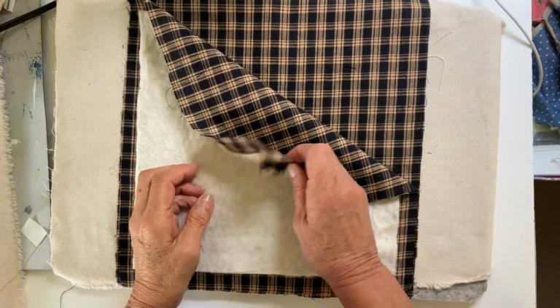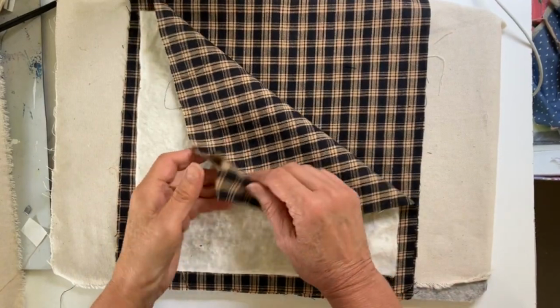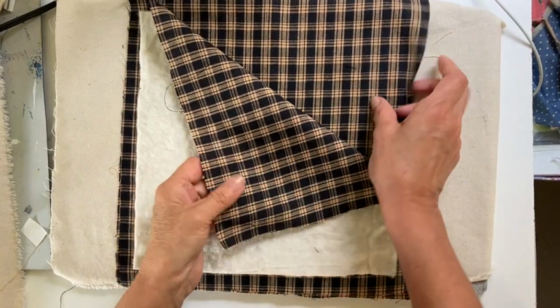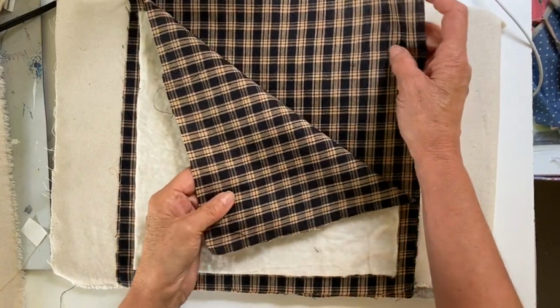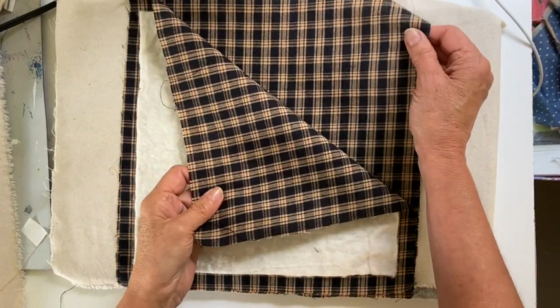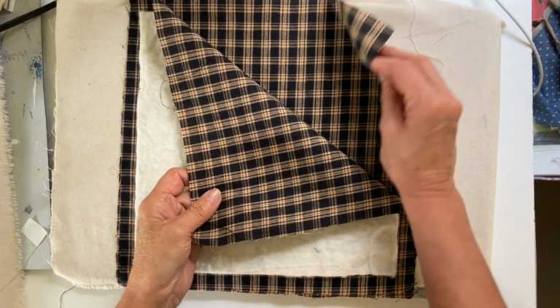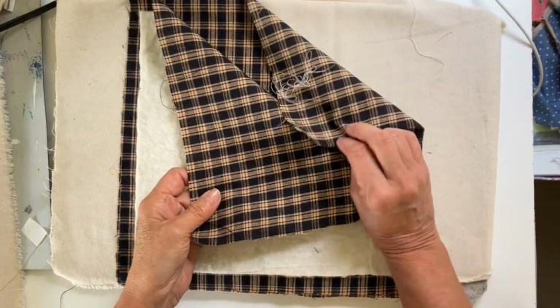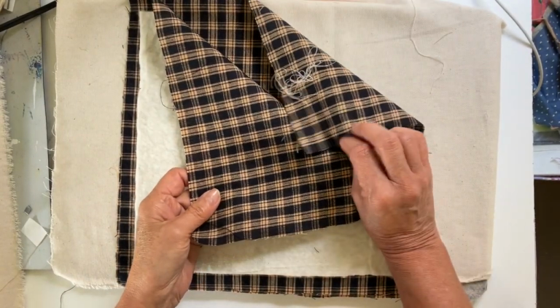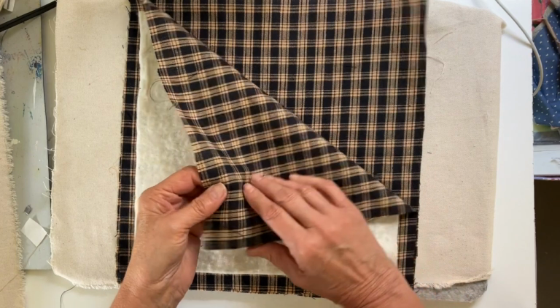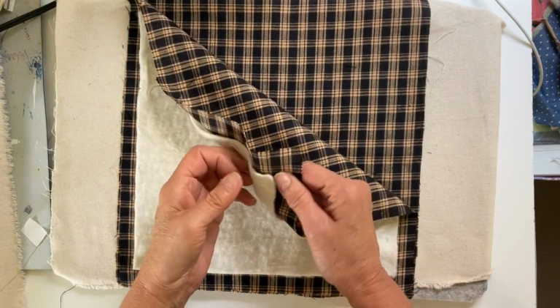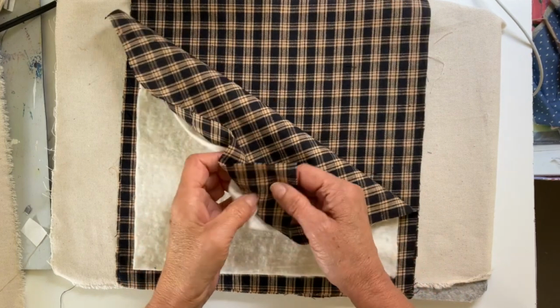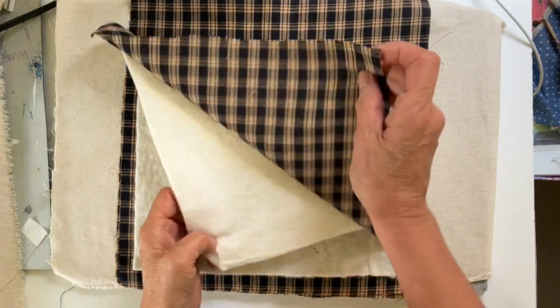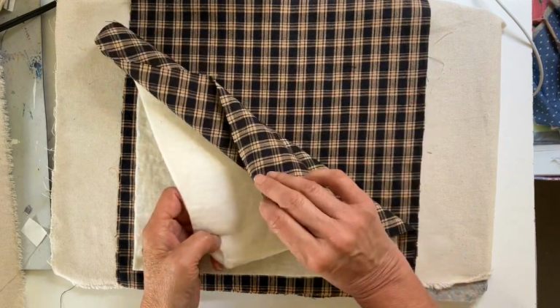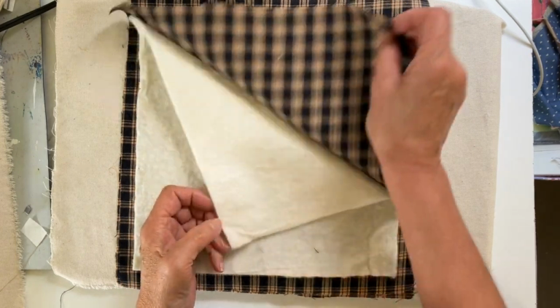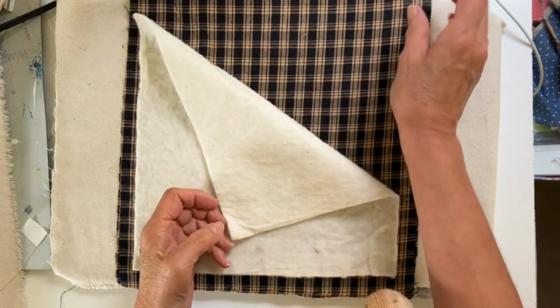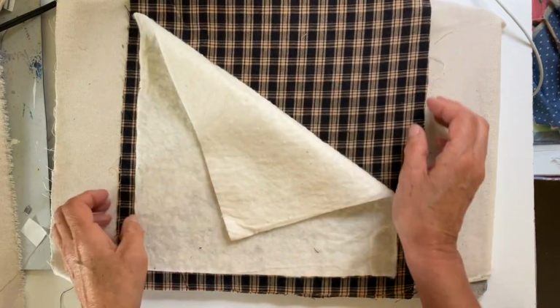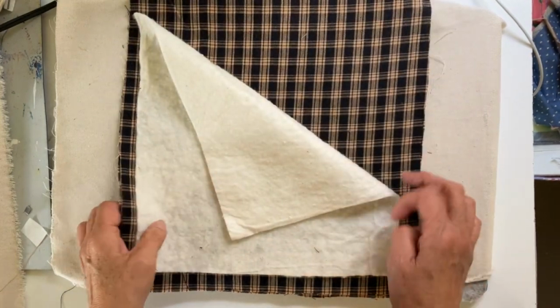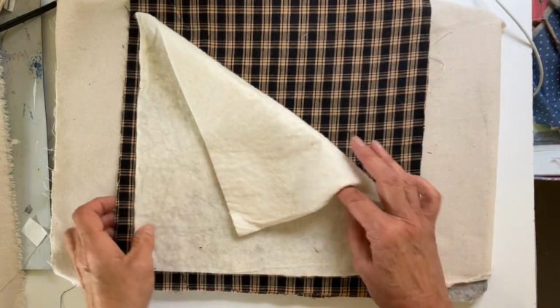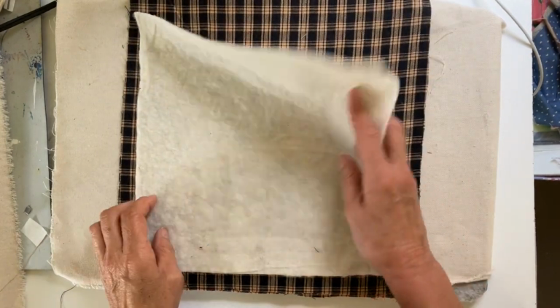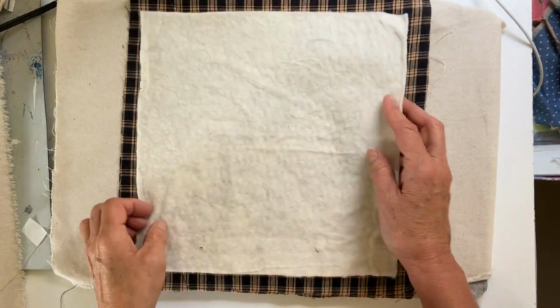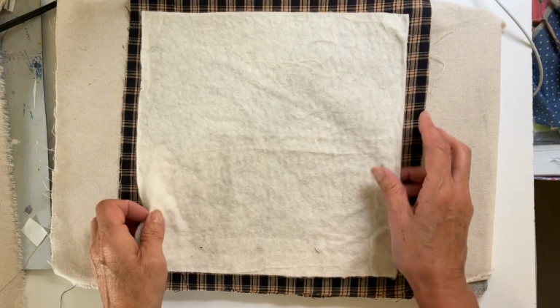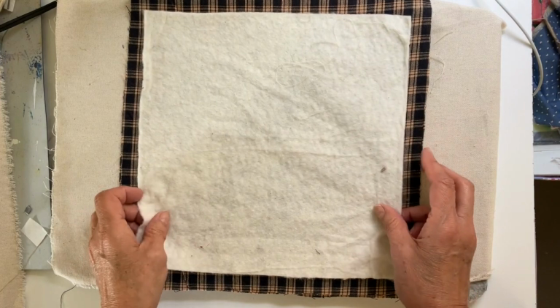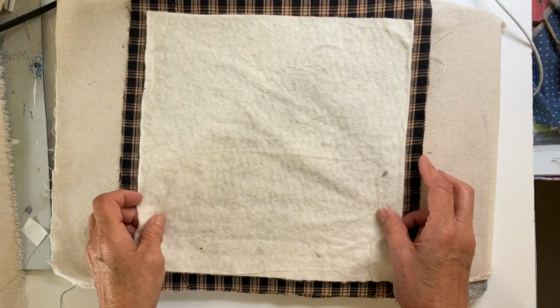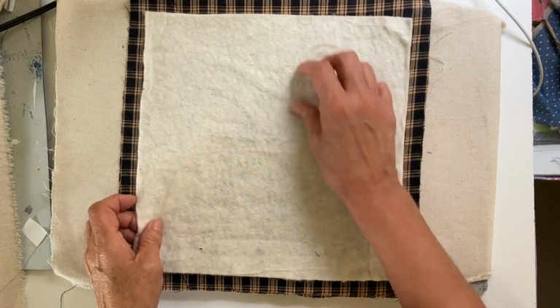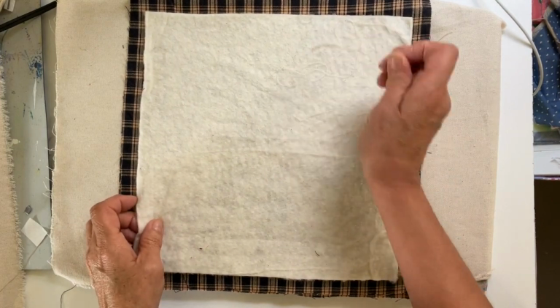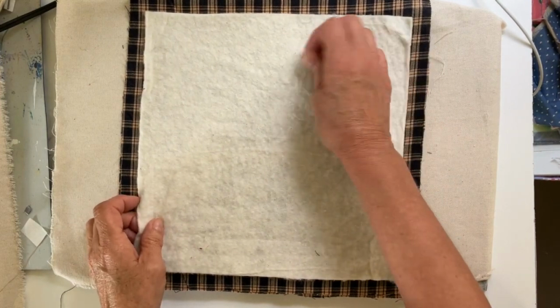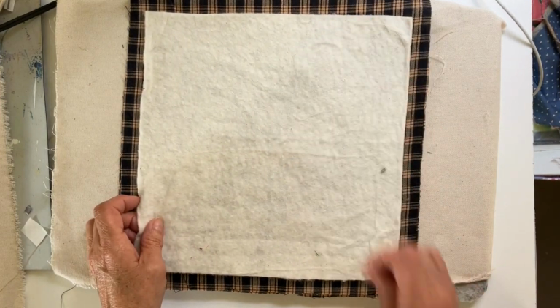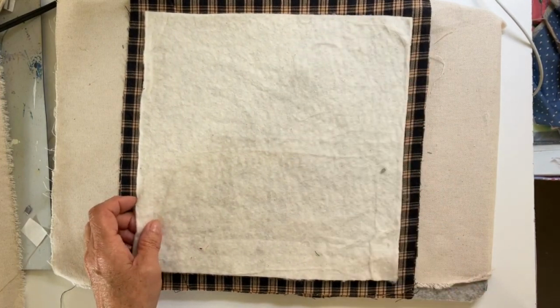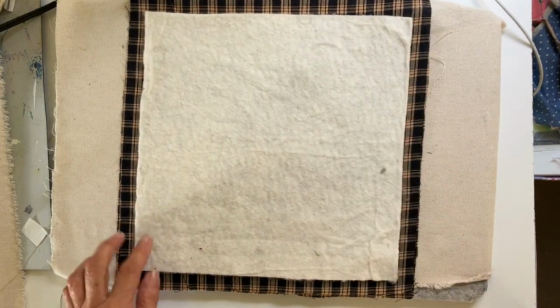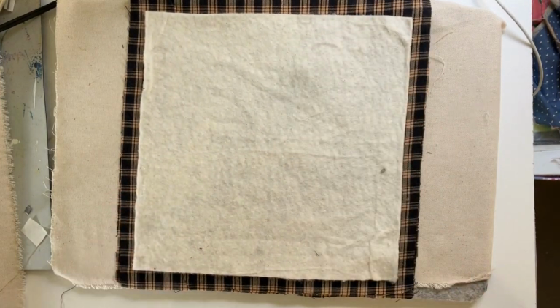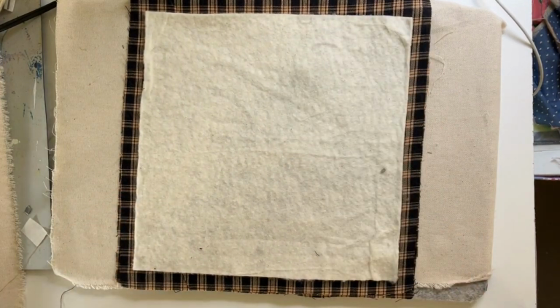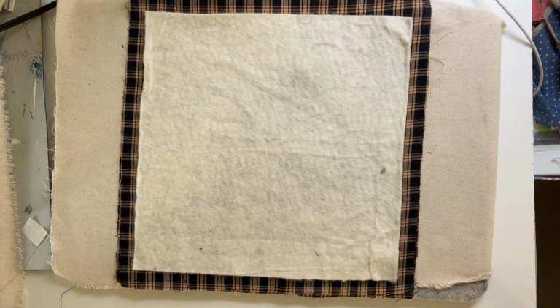Hi everyone, it's Julia. I wanted to share a cute little pillow idea that I made this week. It would make a great little accent for summer decor, like maybe on a little bench or something.